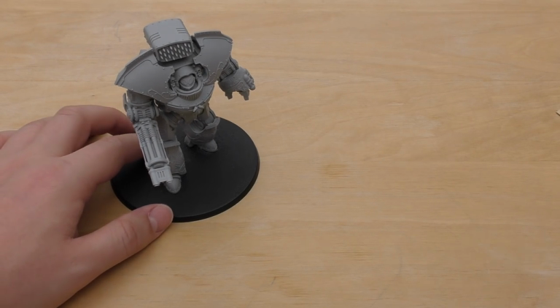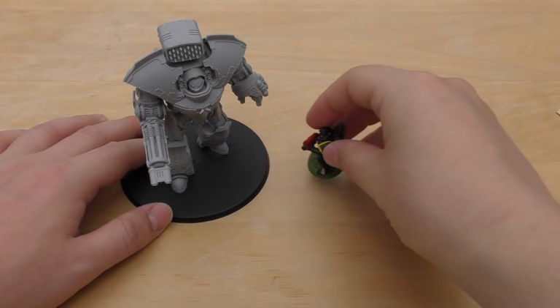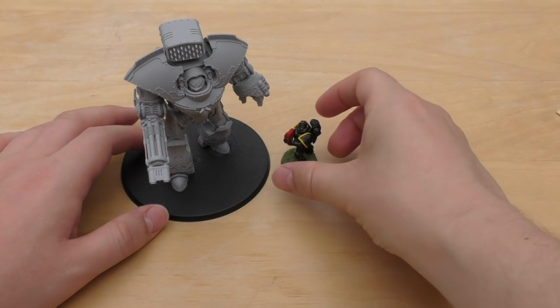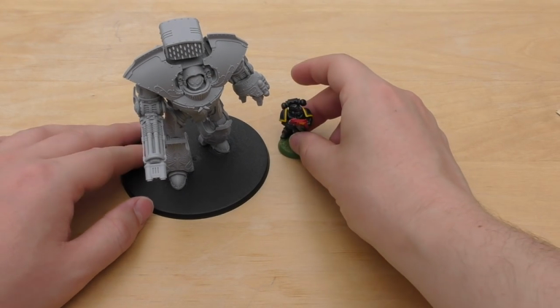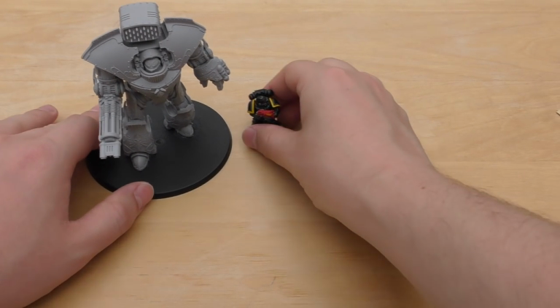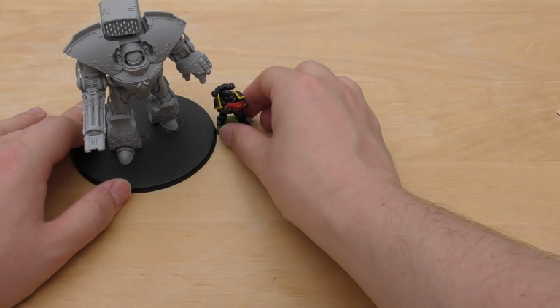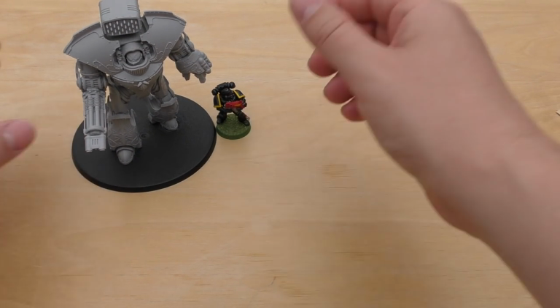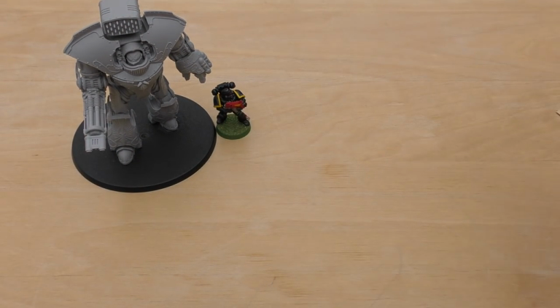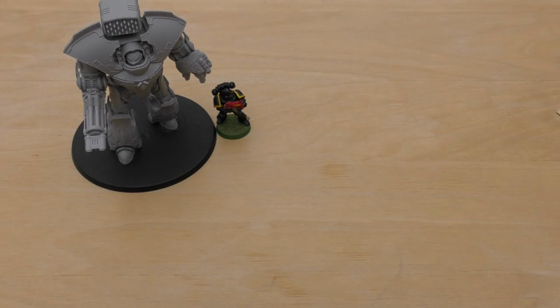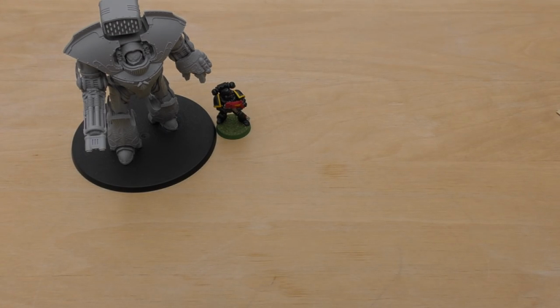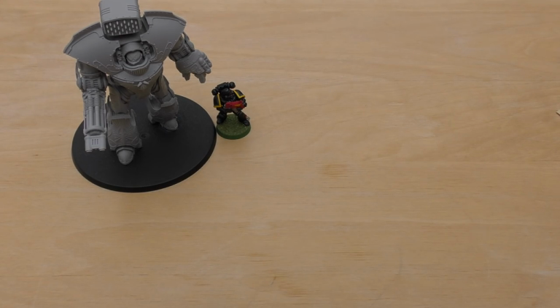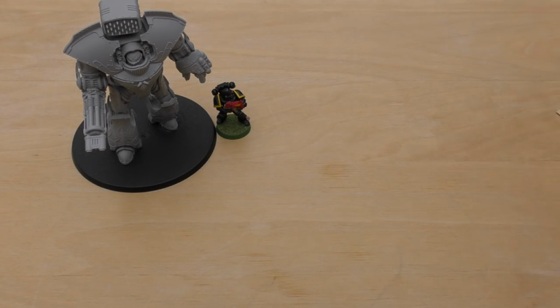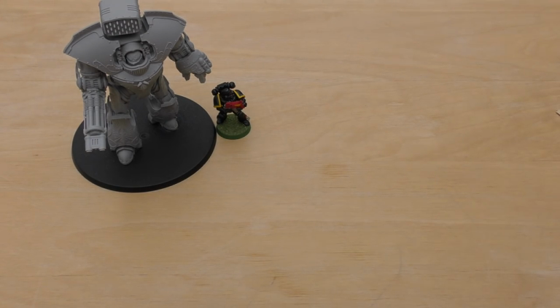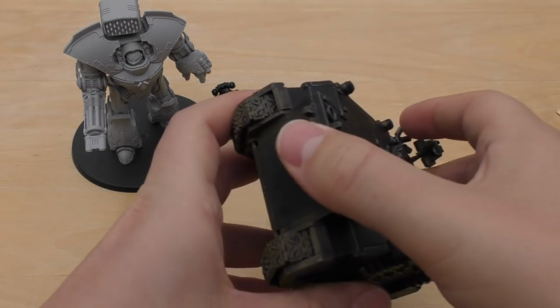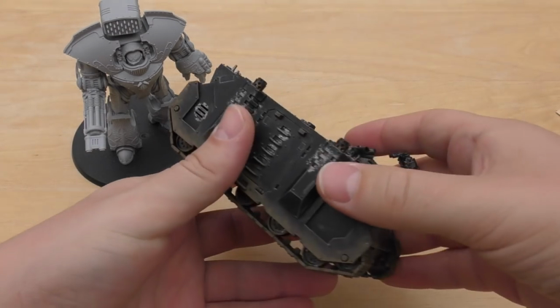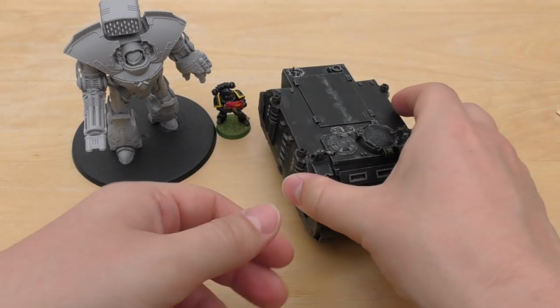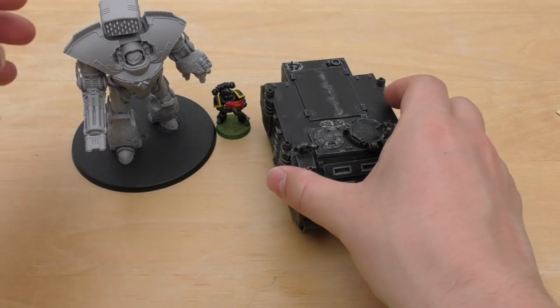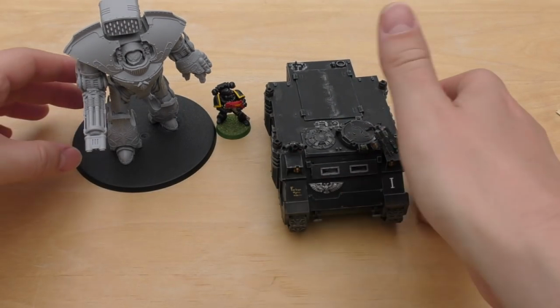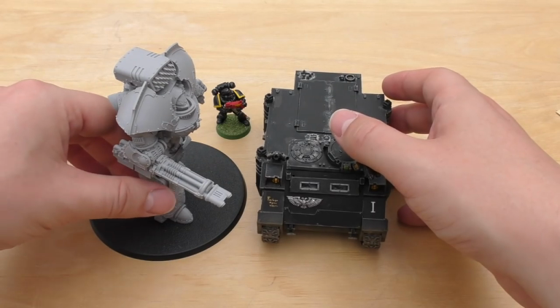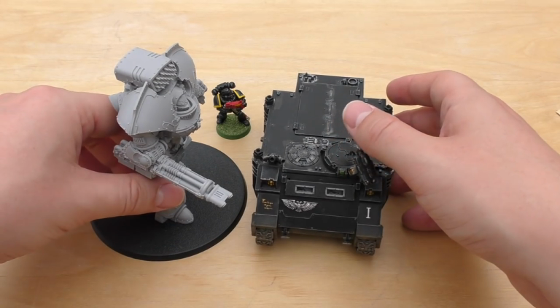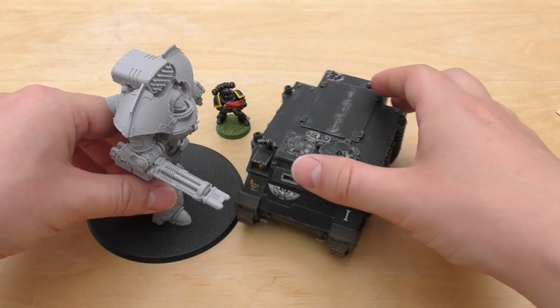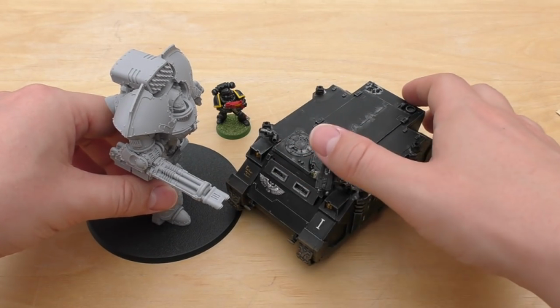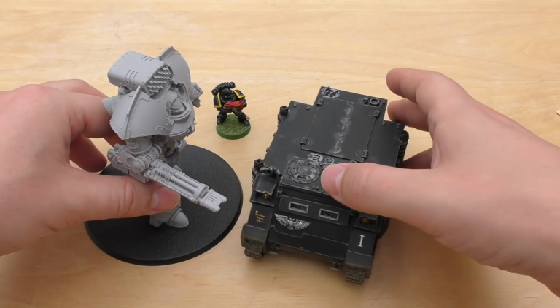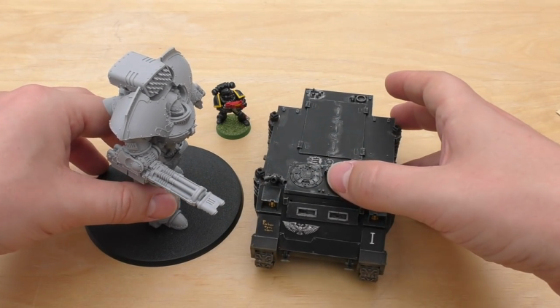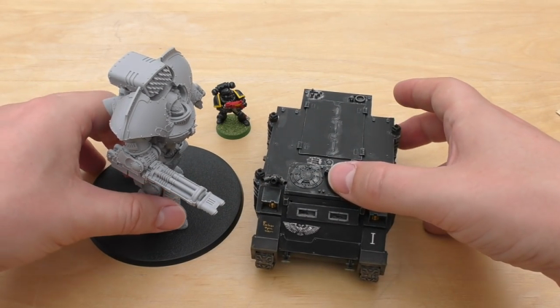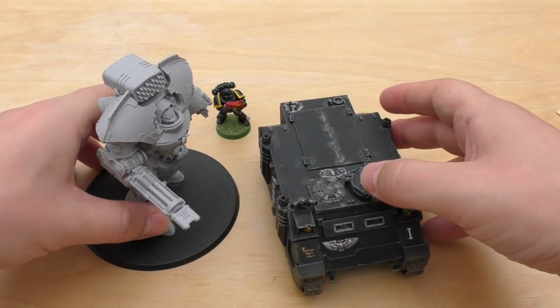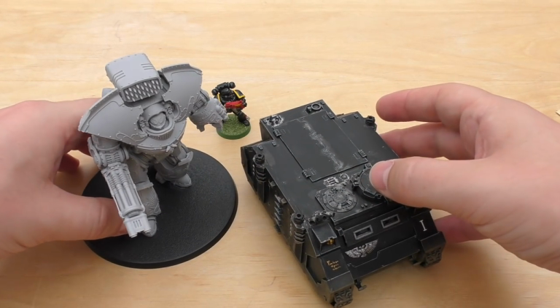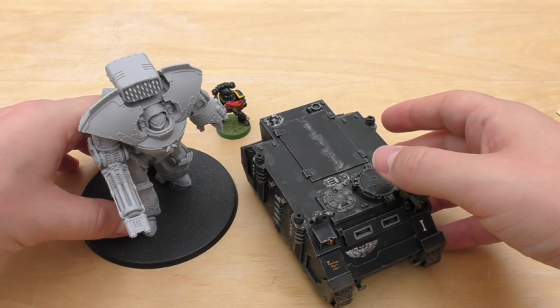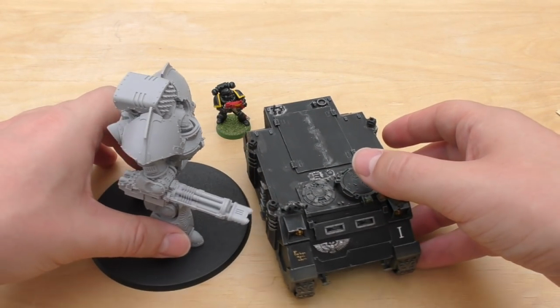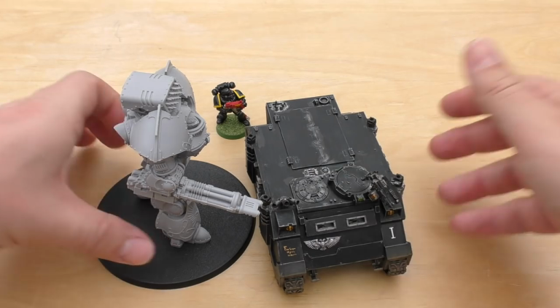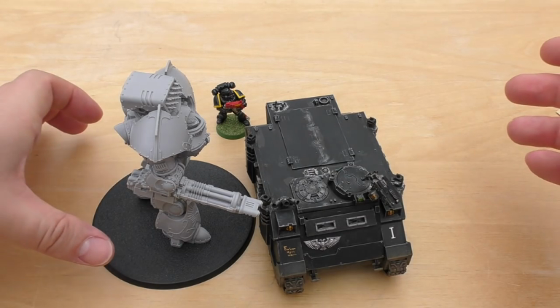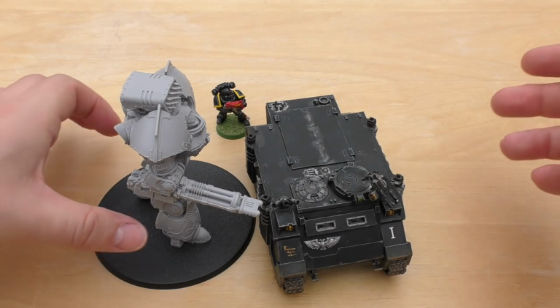There we go — that's a little size comparison with that little super soldier. And then this is a Rhino — it could definitely give the Rhino a bad day. It towers over a Rhino.